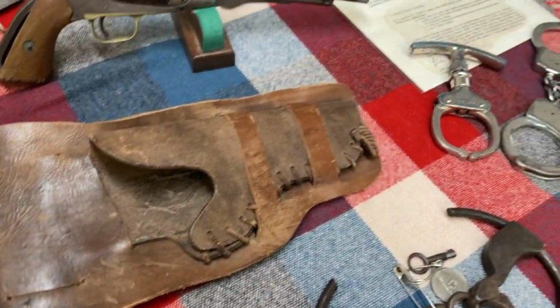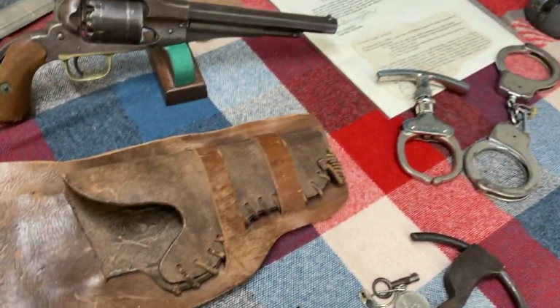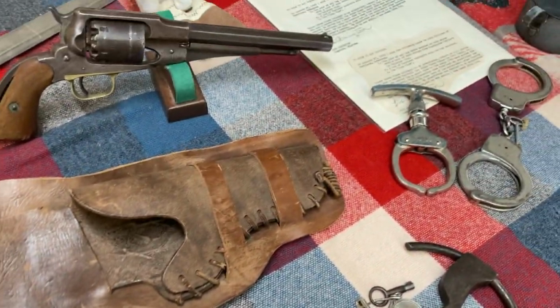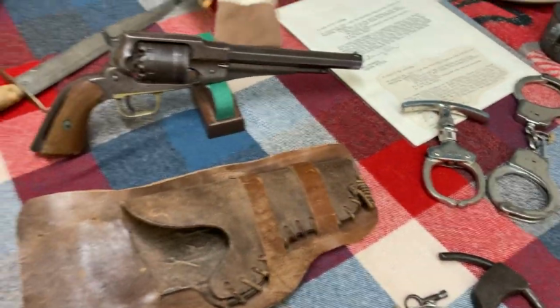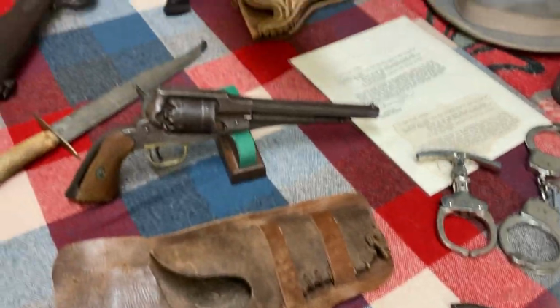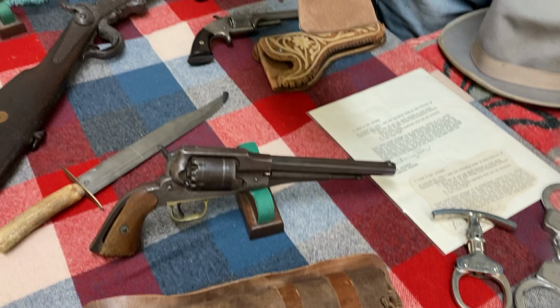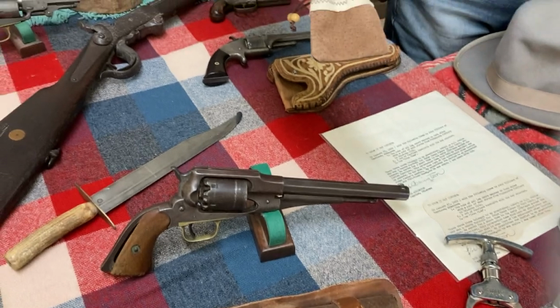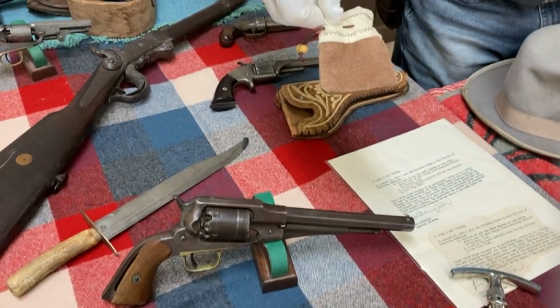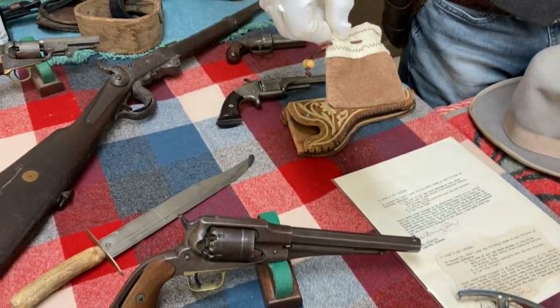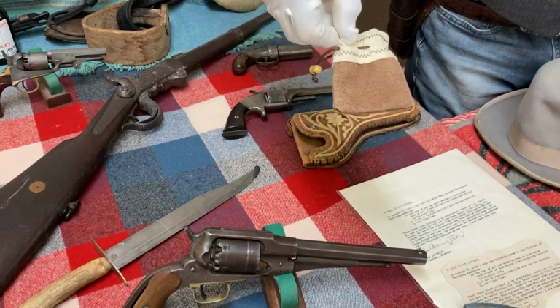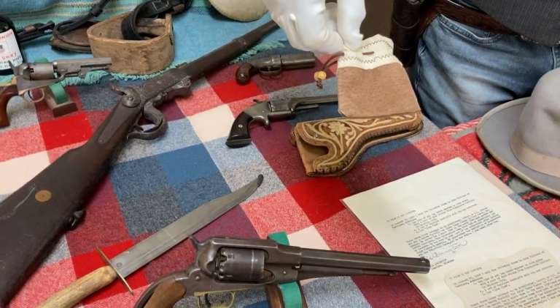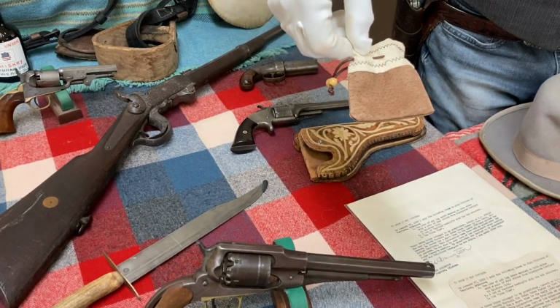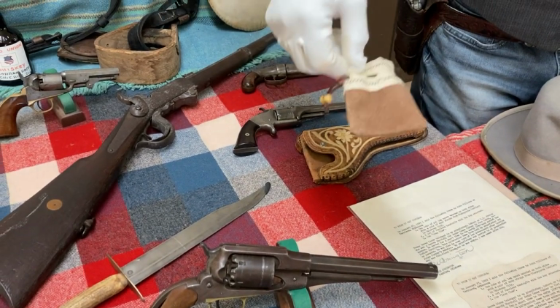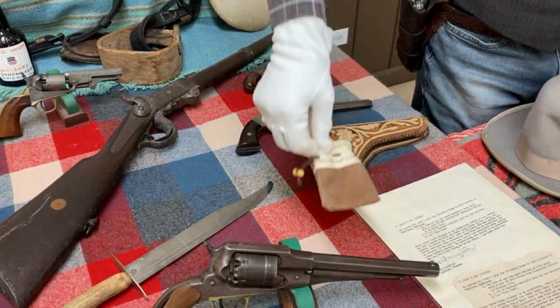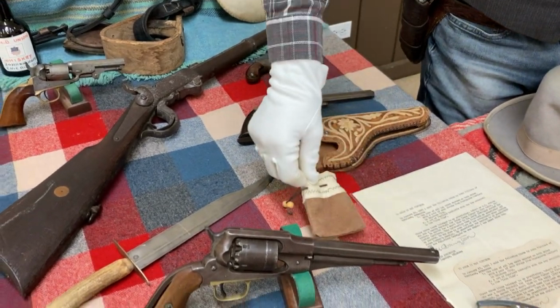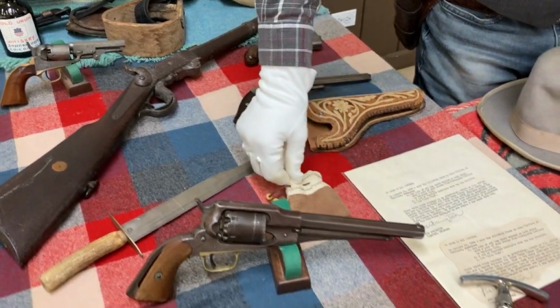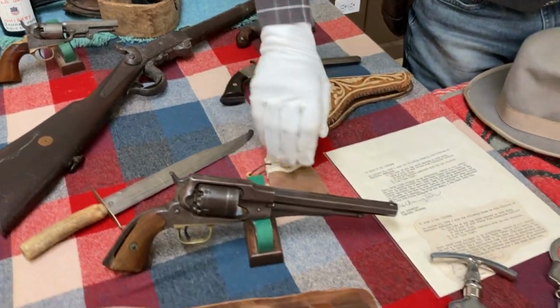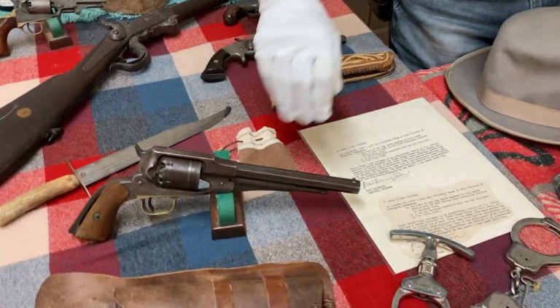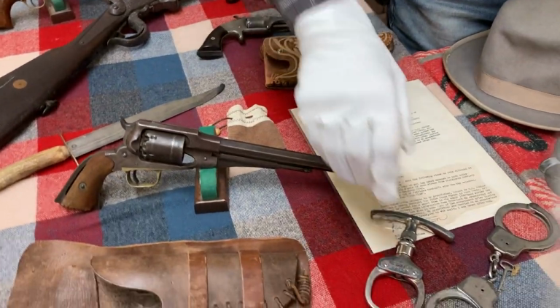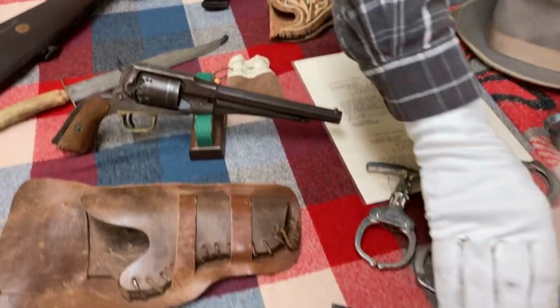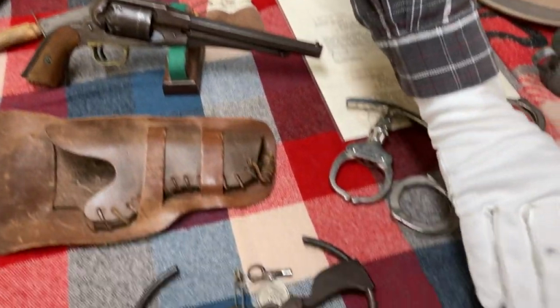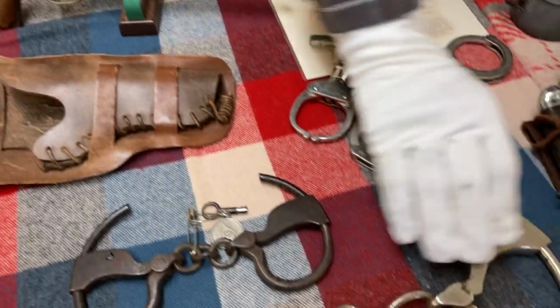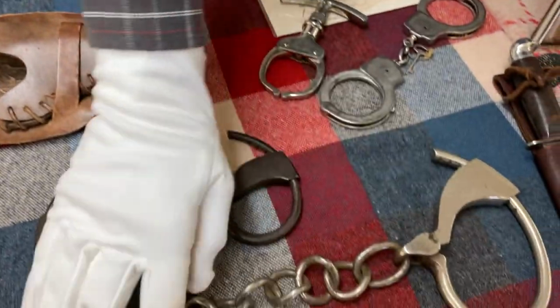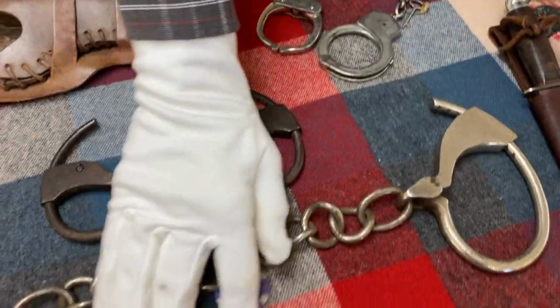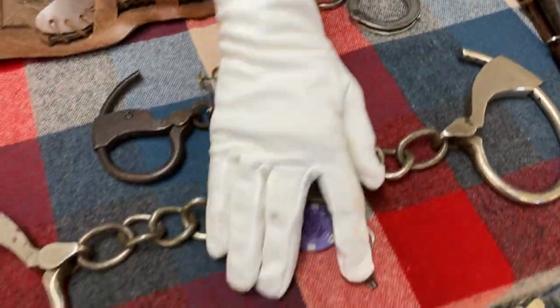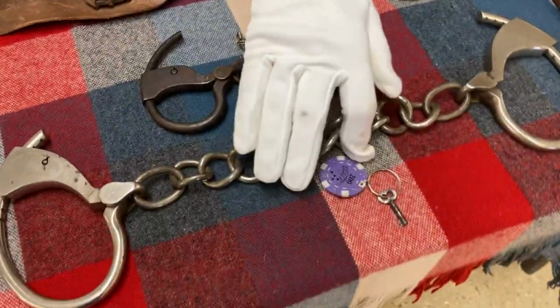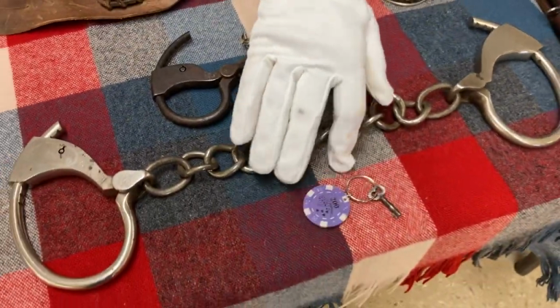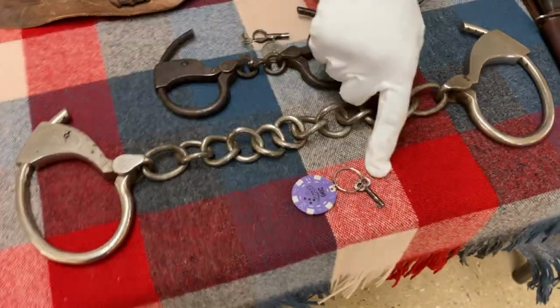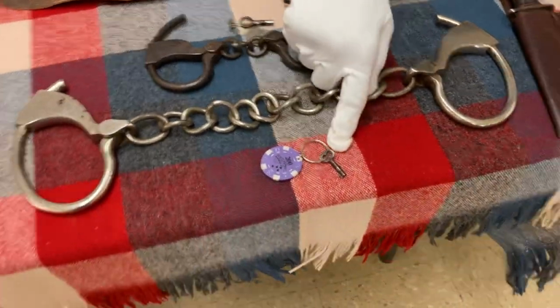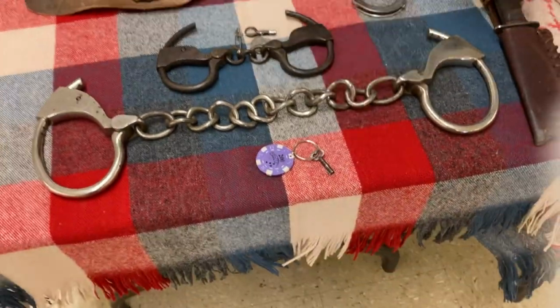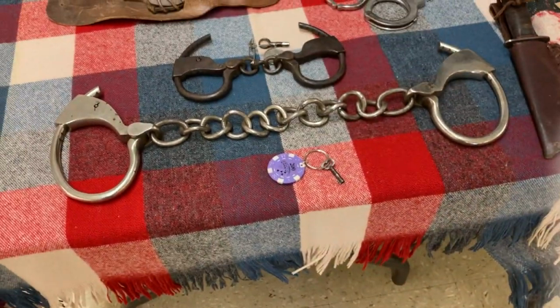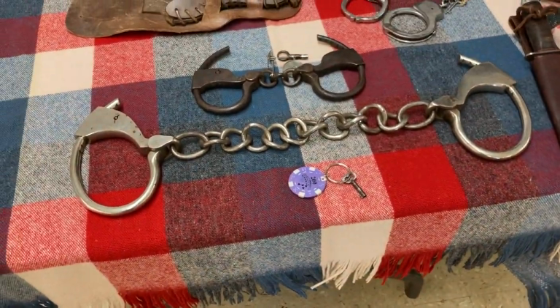This is just a little pouch that they could put tobacco, money, or whatever they wanted in. We also have leg irons from the Old West with the original key.